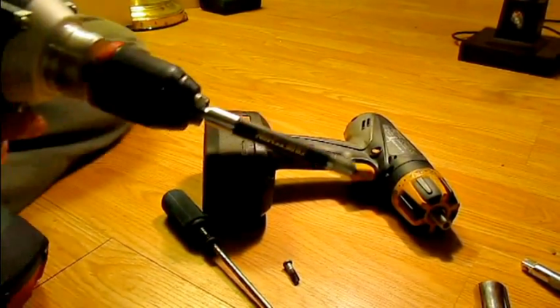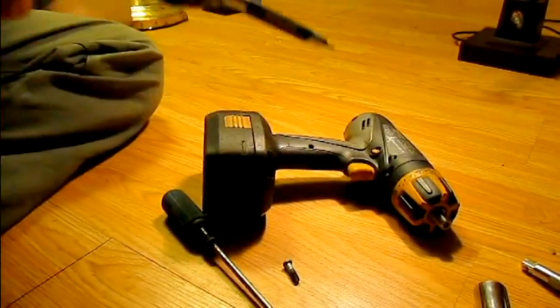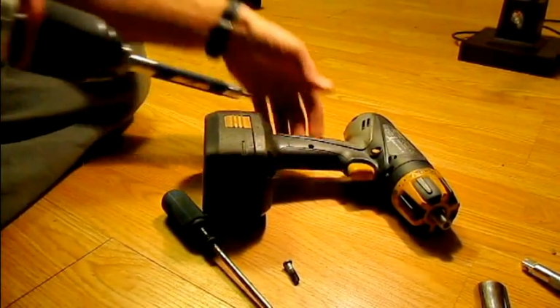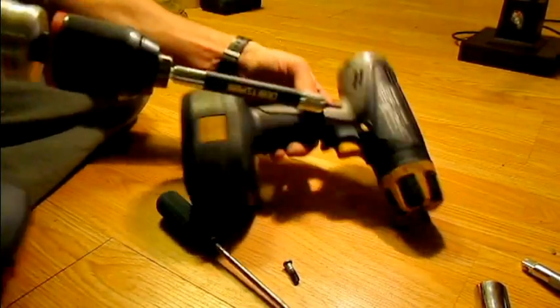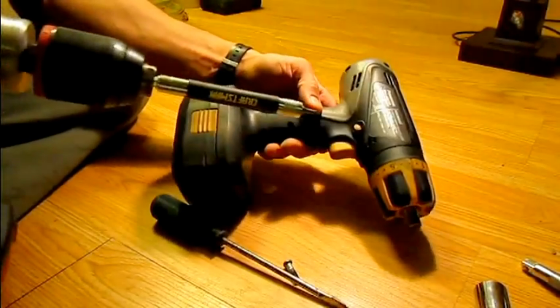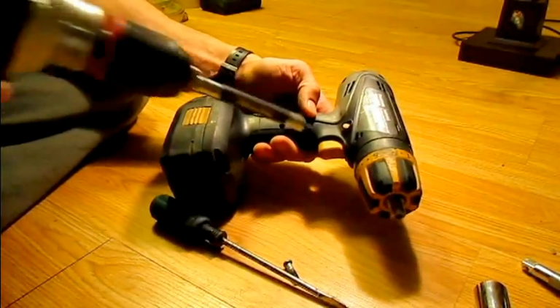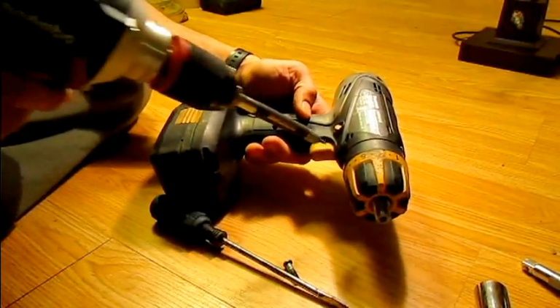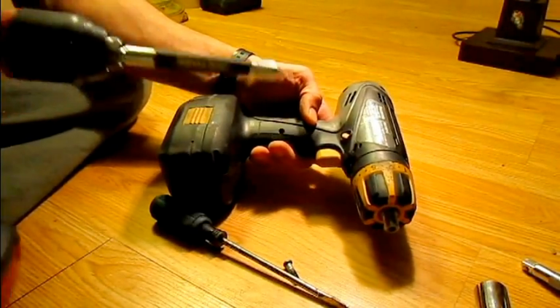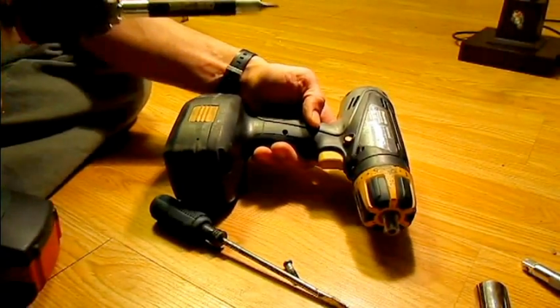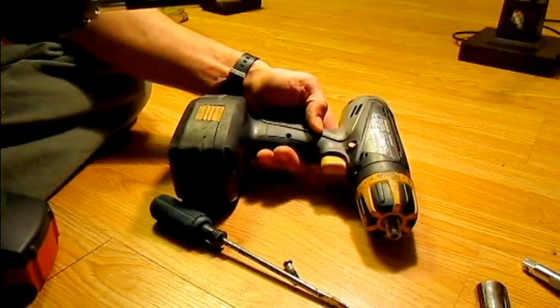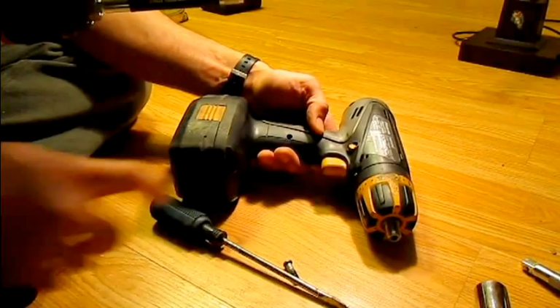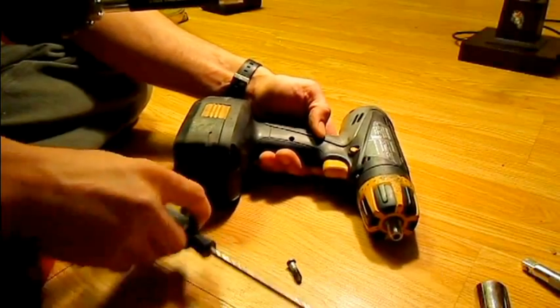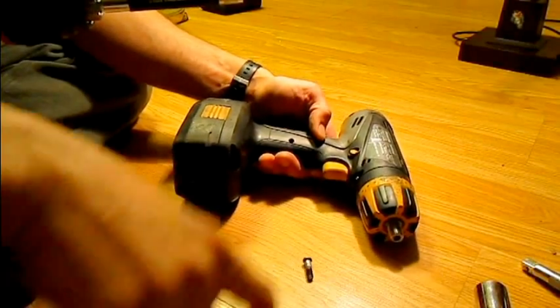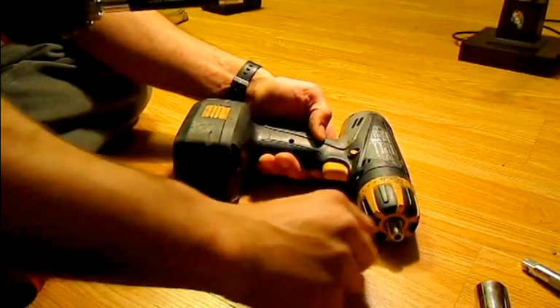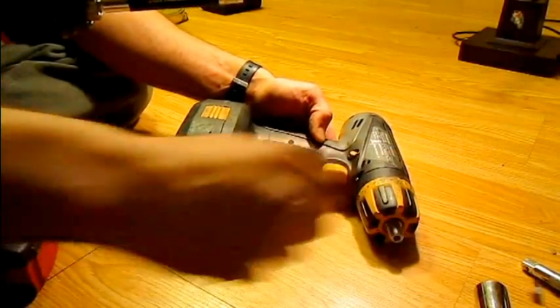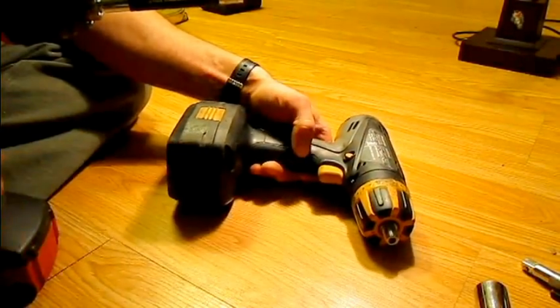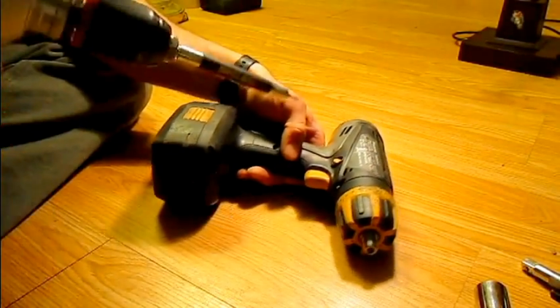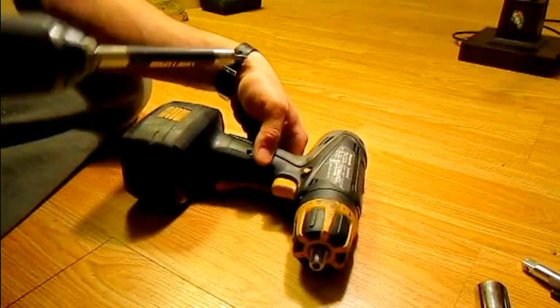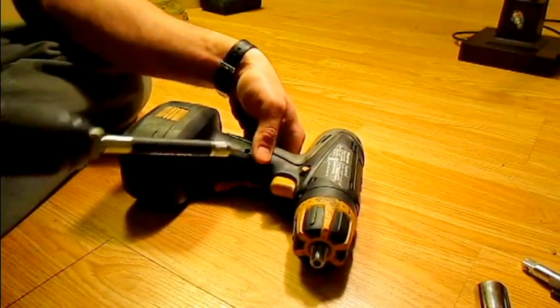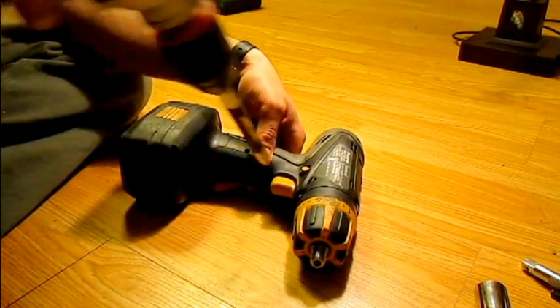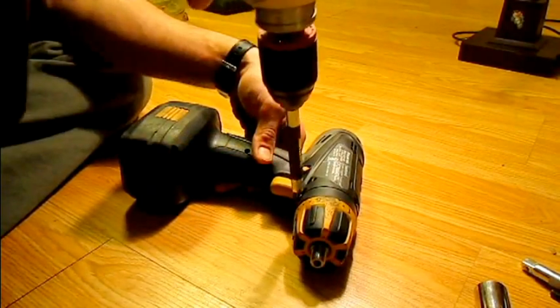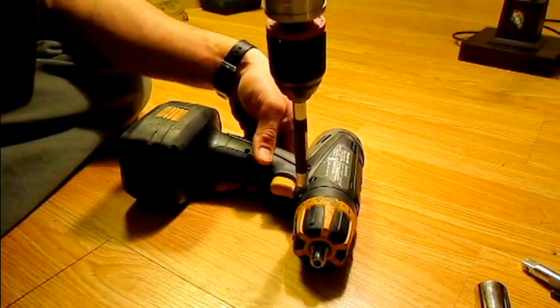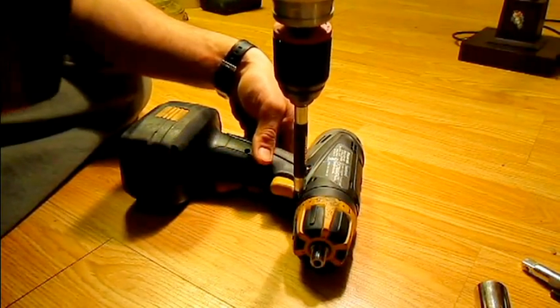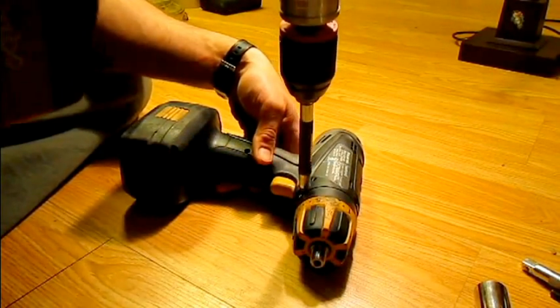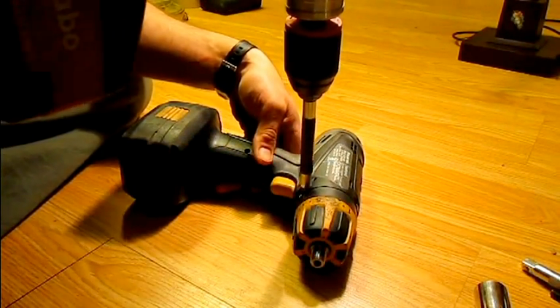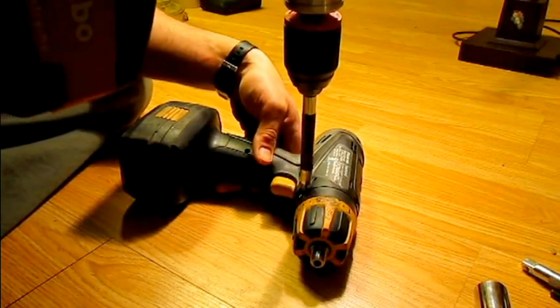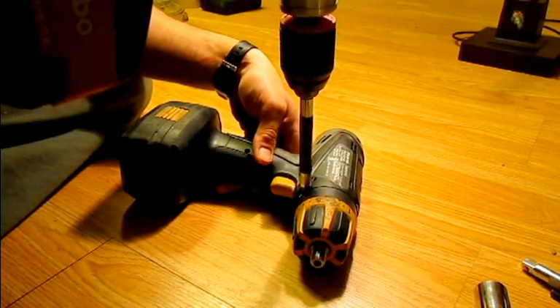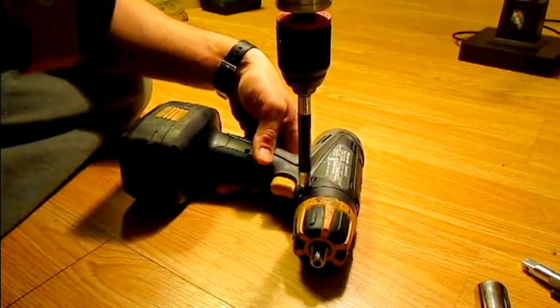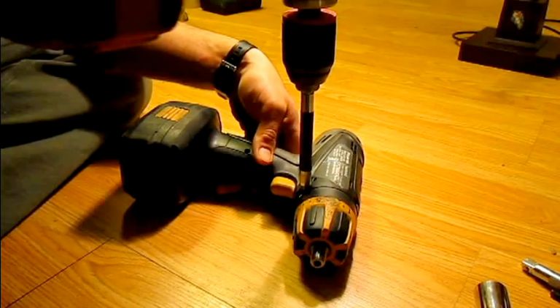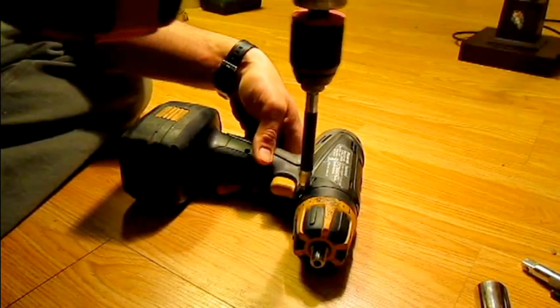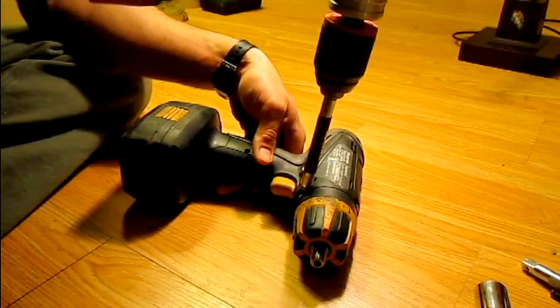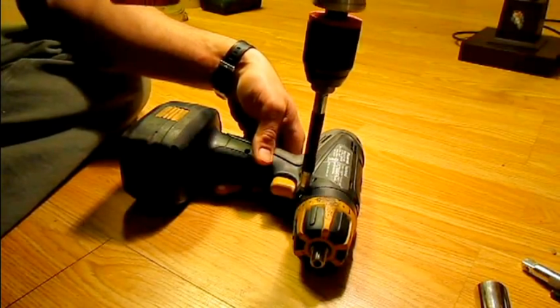The next step to open it up is to remove all these little Torx bit fasteners. This is a number 10 Torx bit on the EY6450.